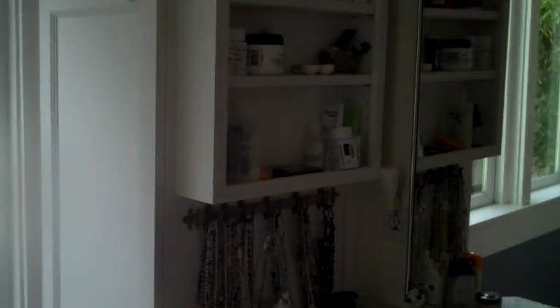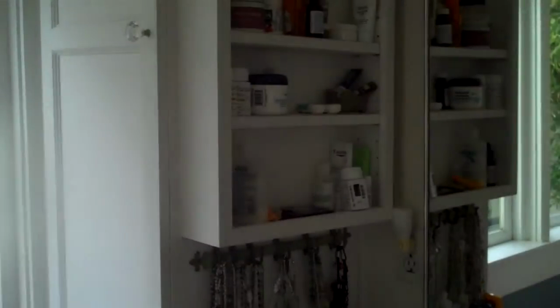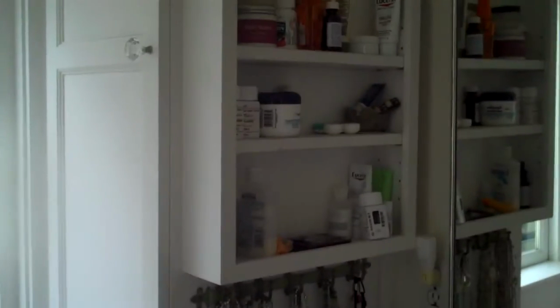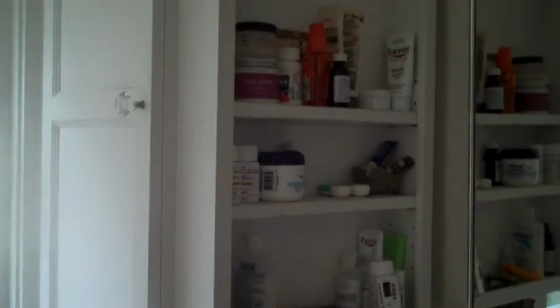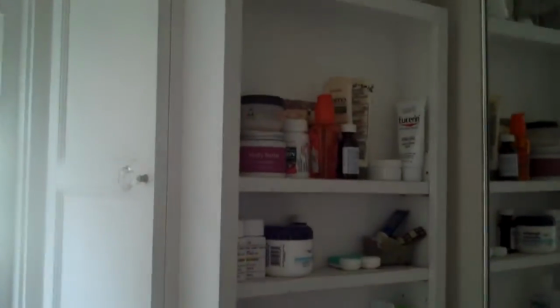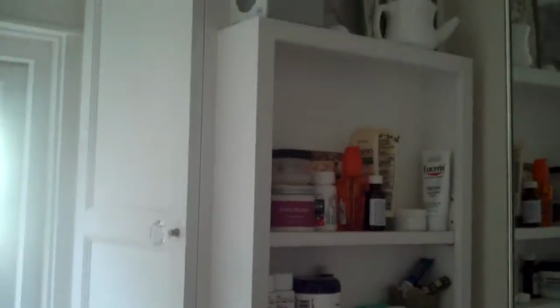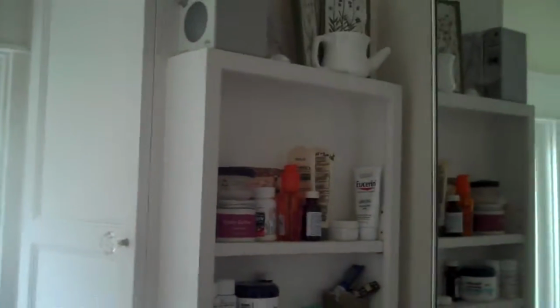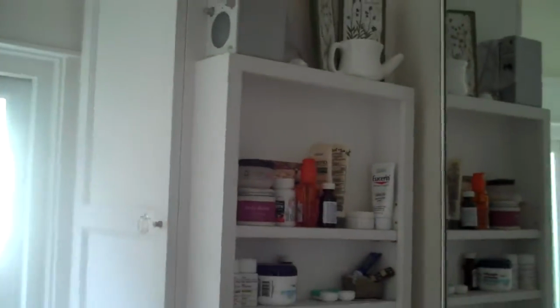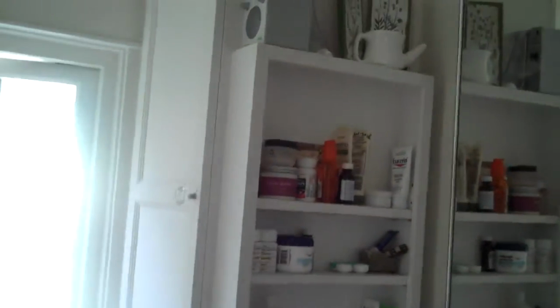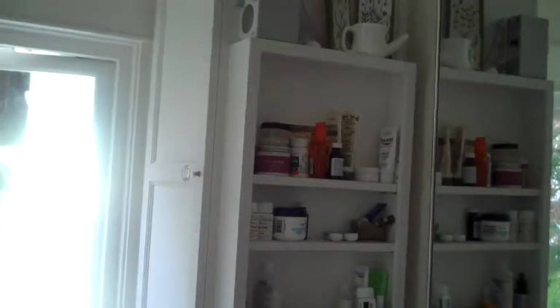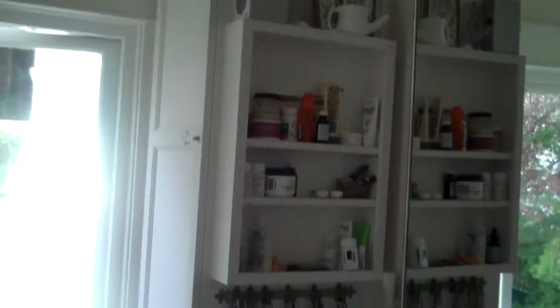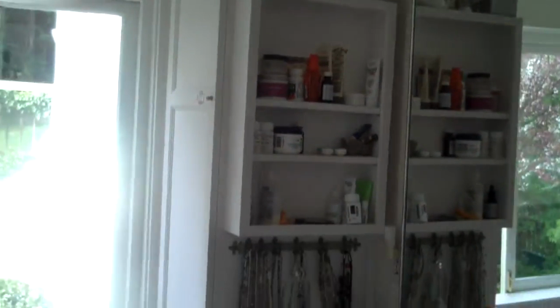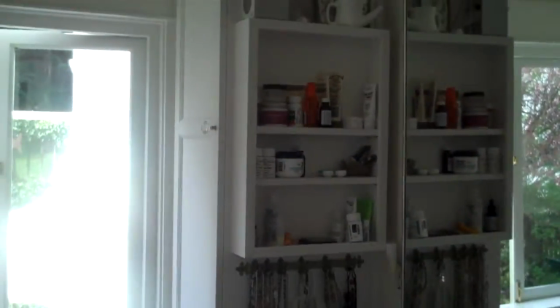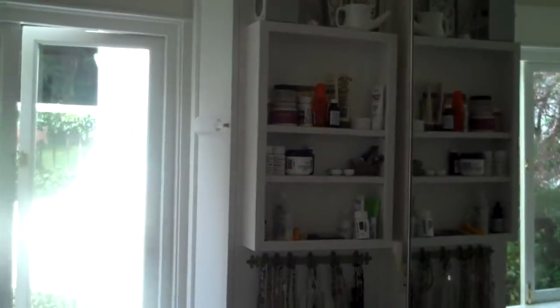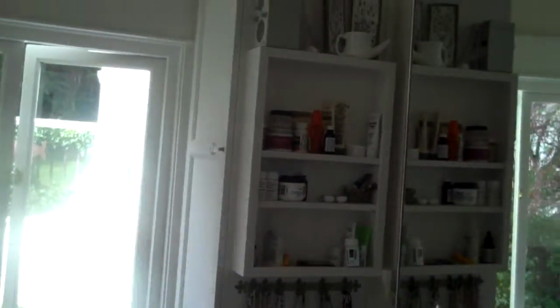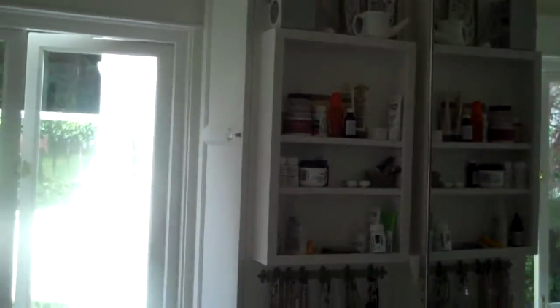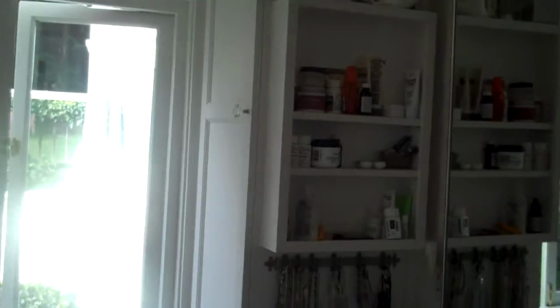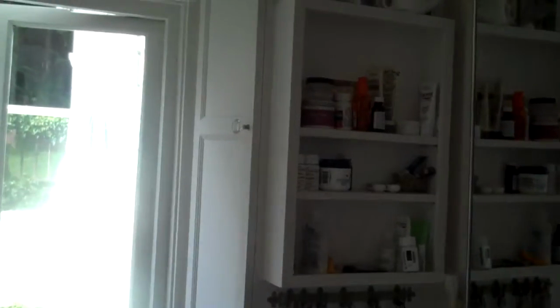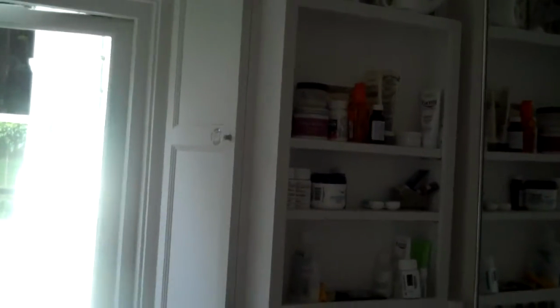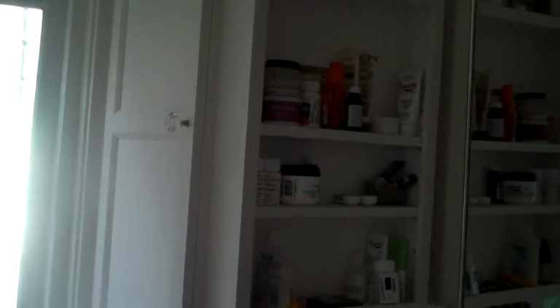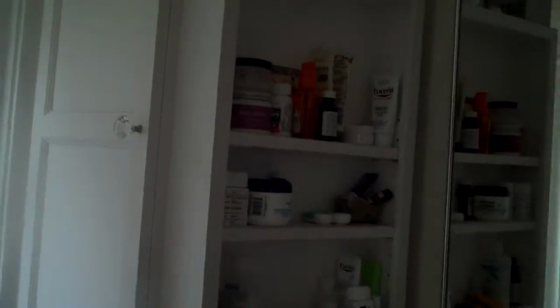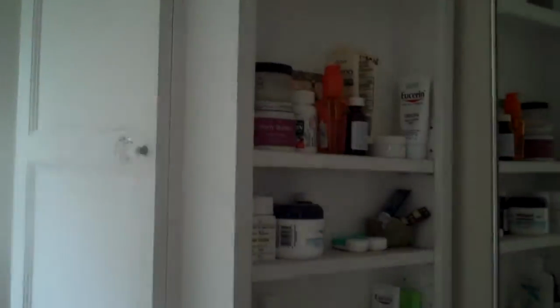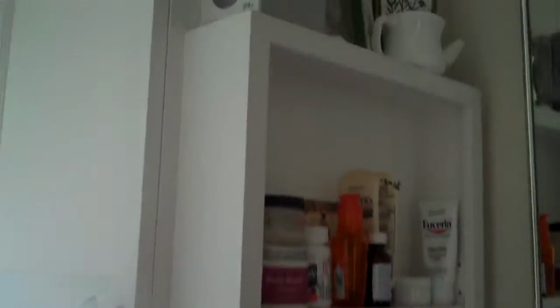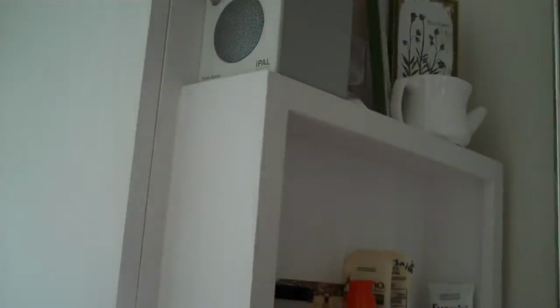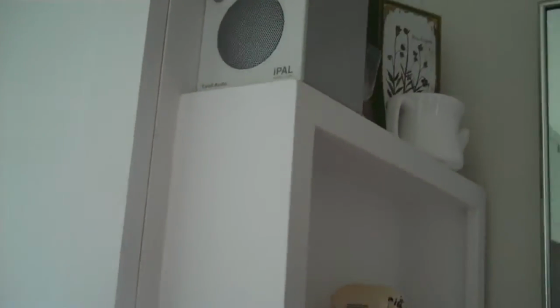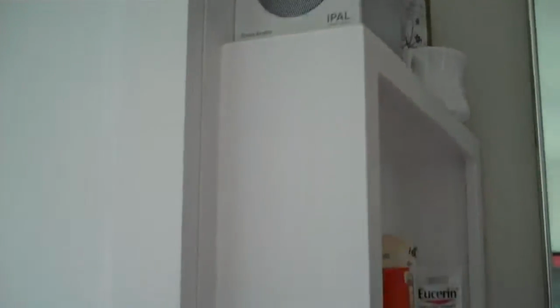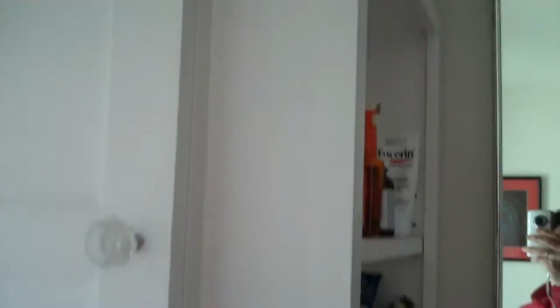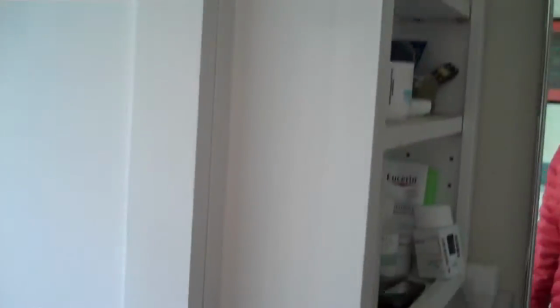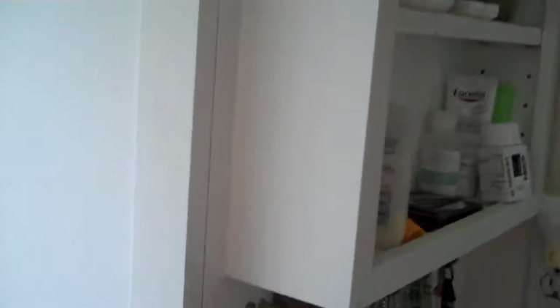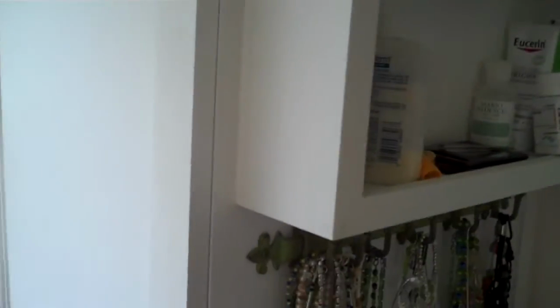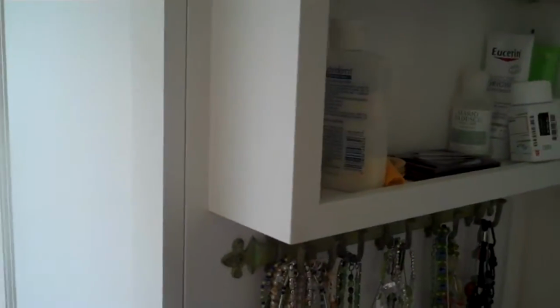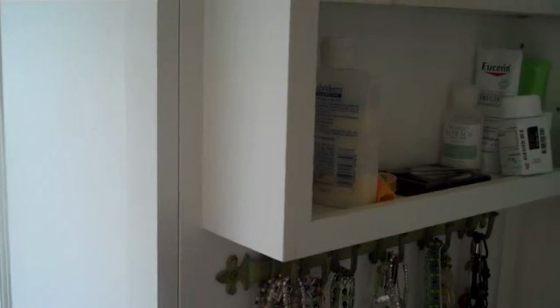Okay Frank, this is what I'm talking about. Do you see the little shelf? It's on the outside of the cabinet. So think about that shelf.